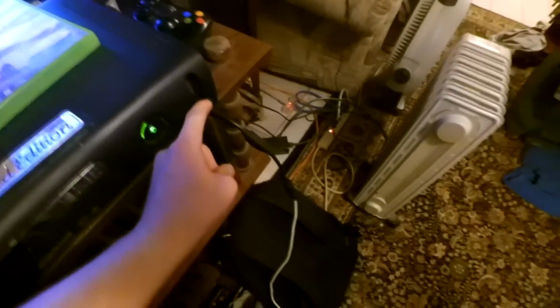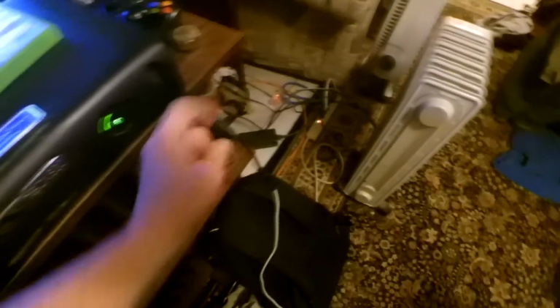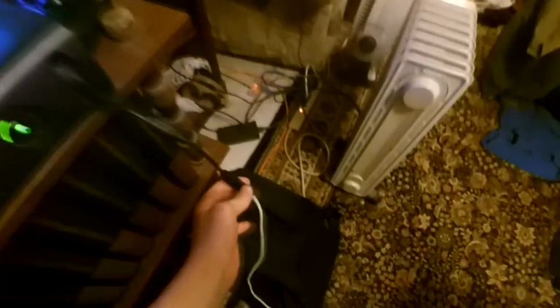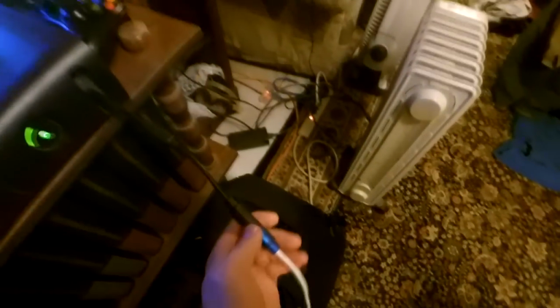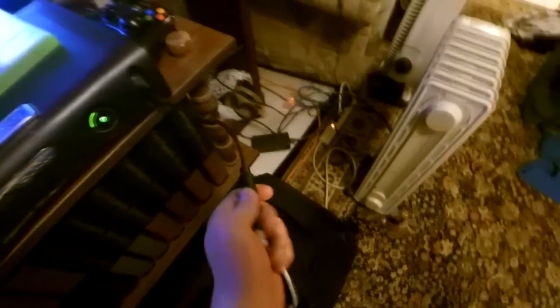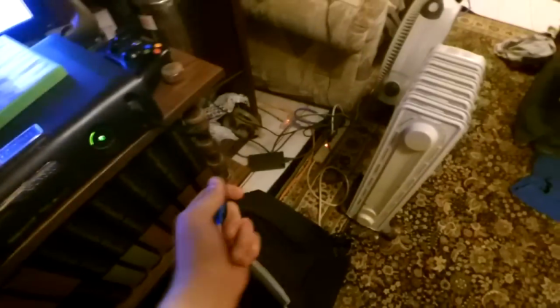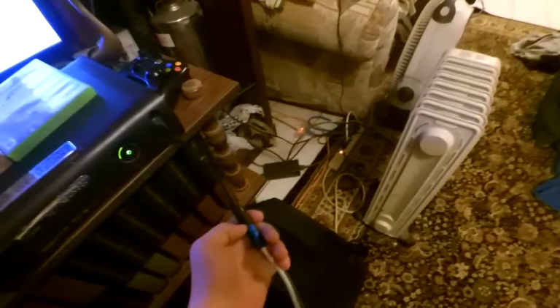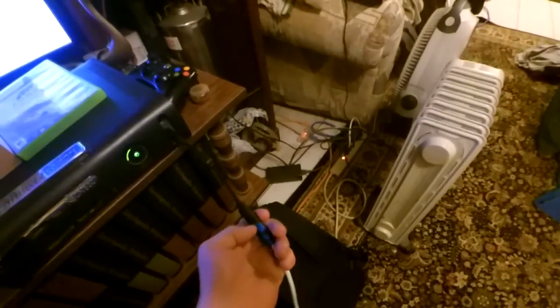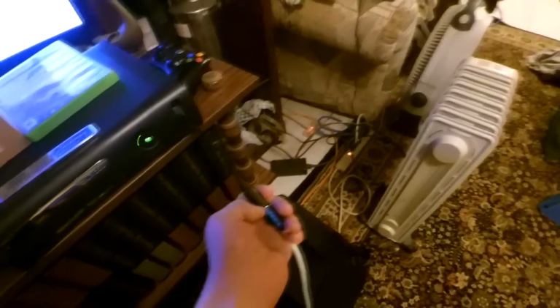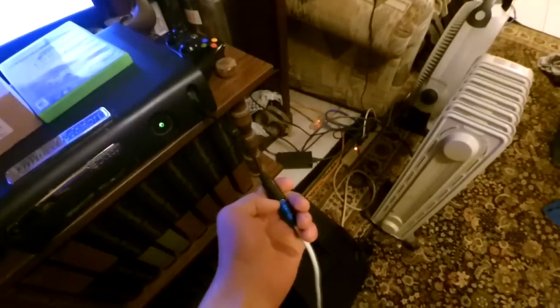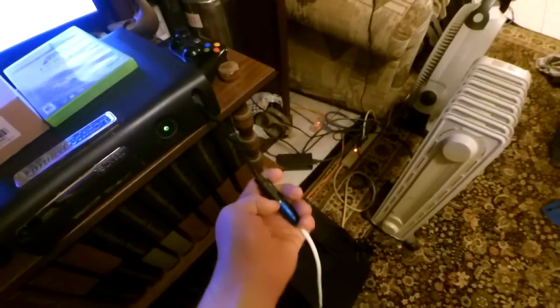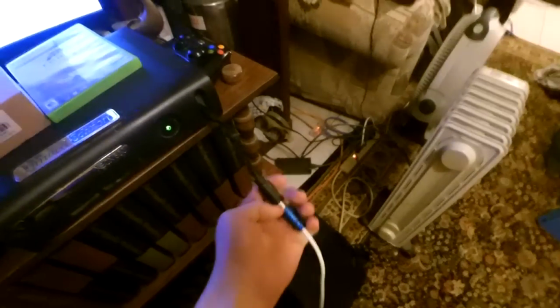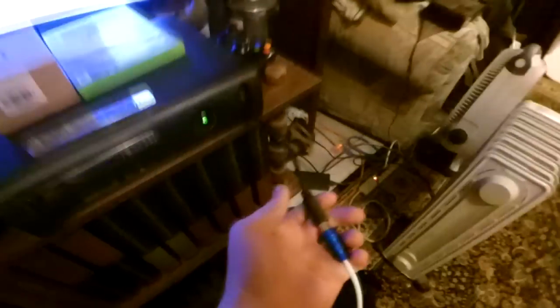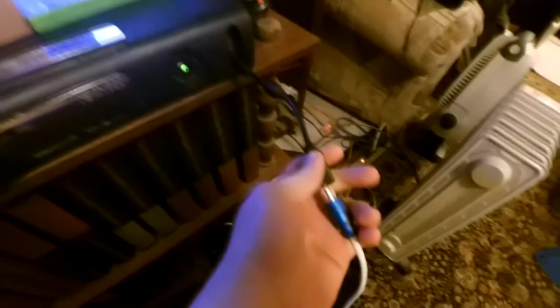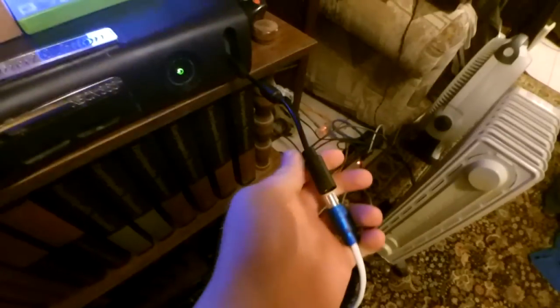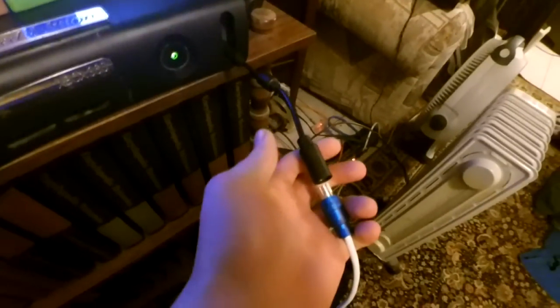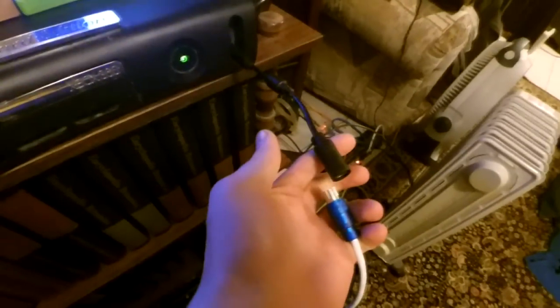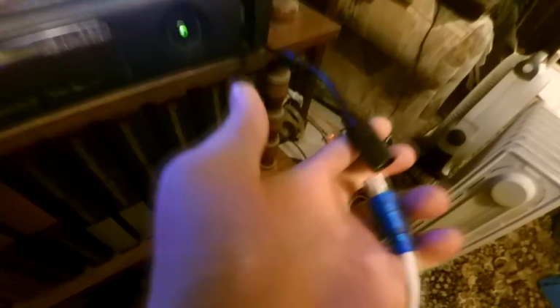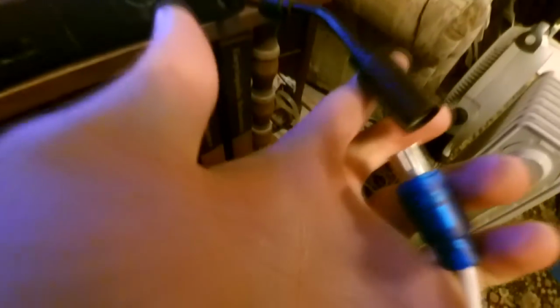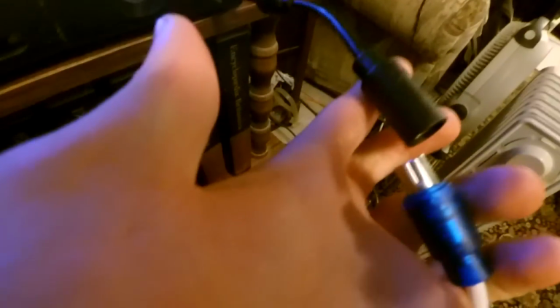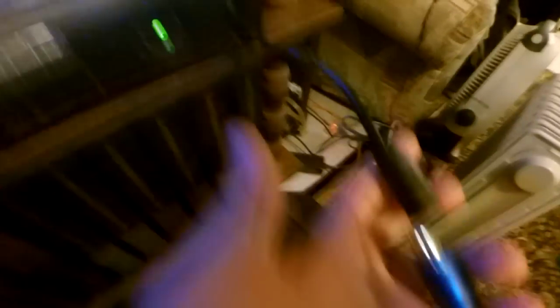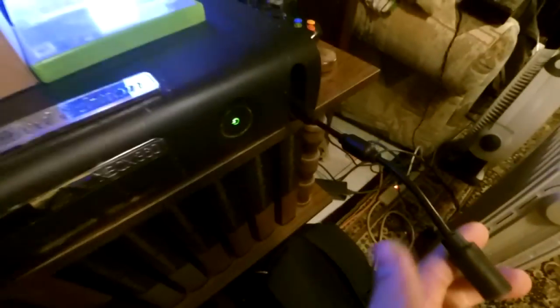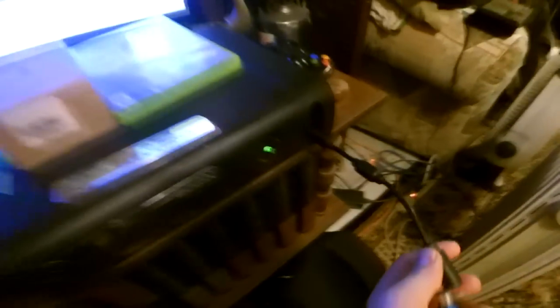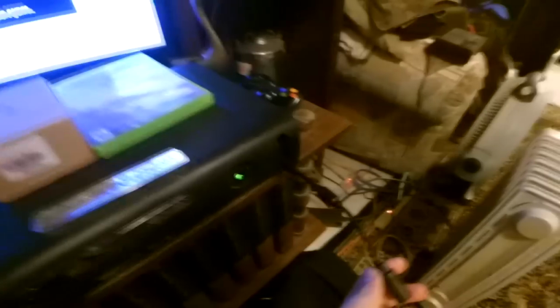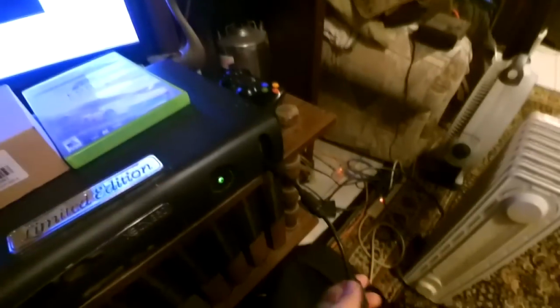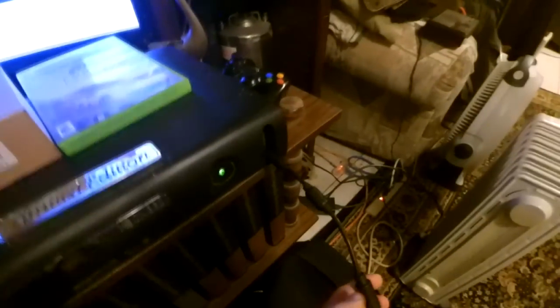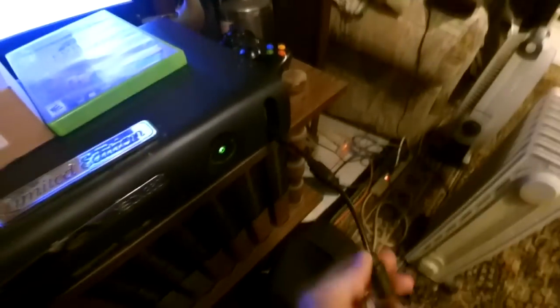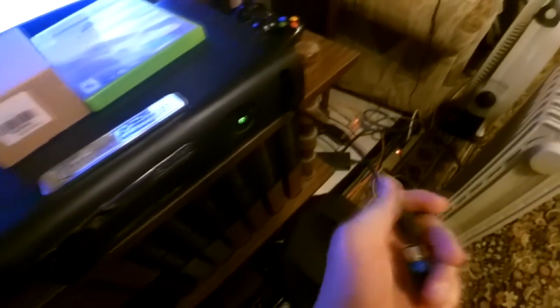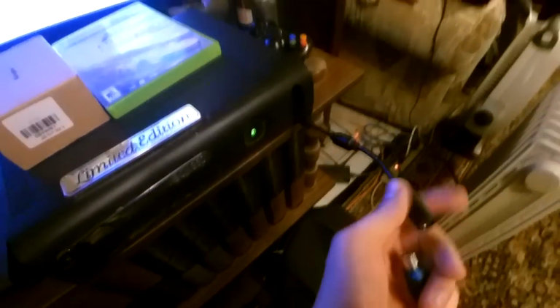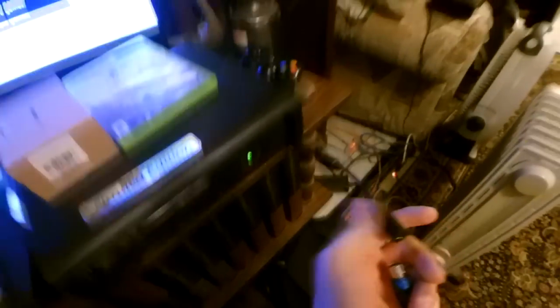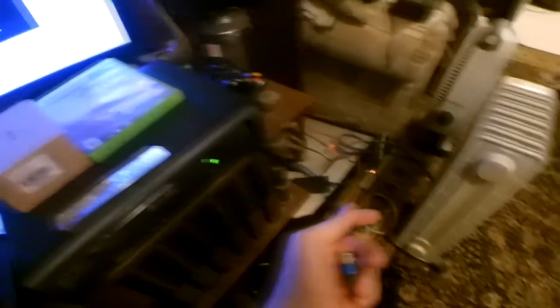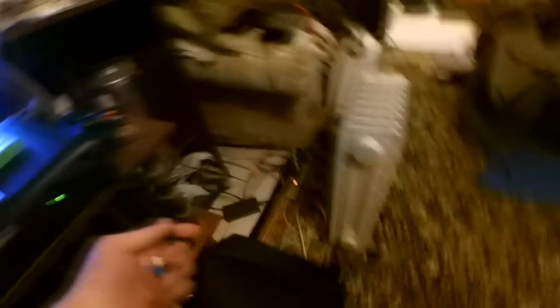I just bought a new one, as you can see, and it plugs back in here. You can go on Amazon or eBay and get a new one of these if that is your problem.